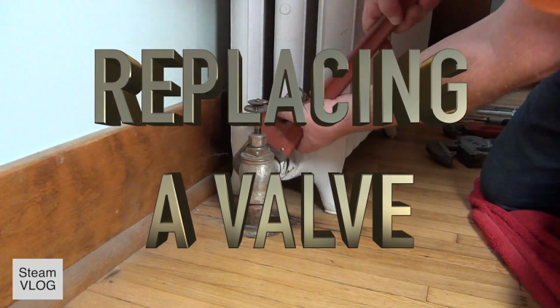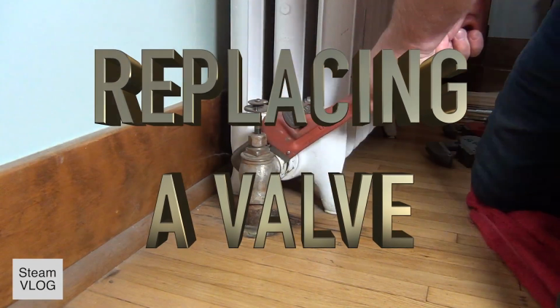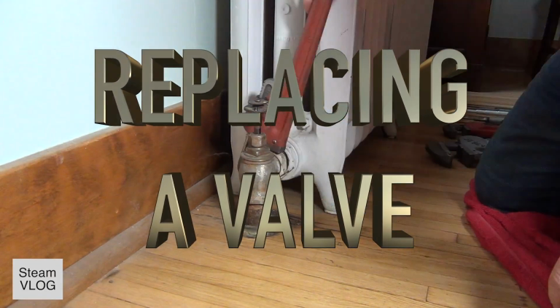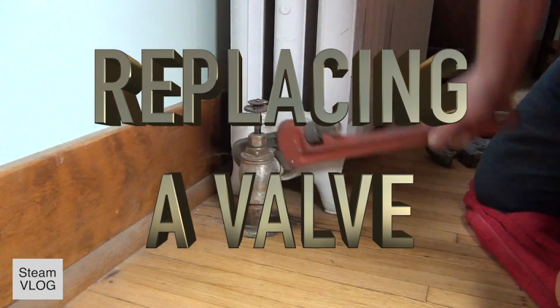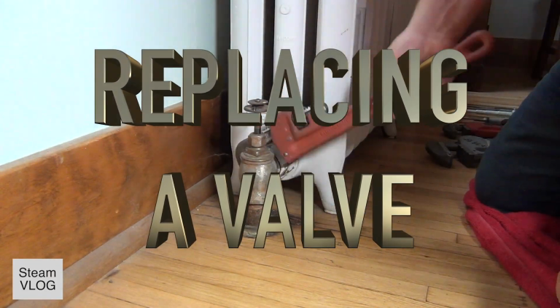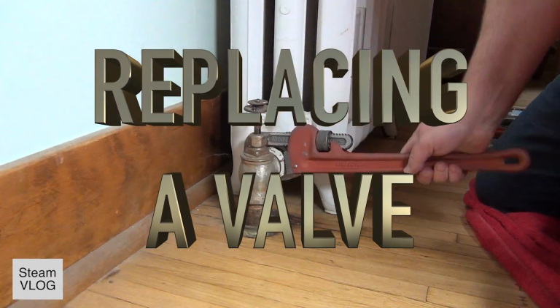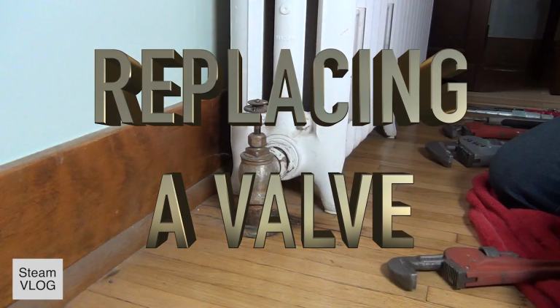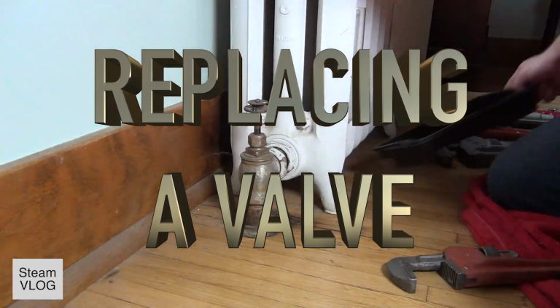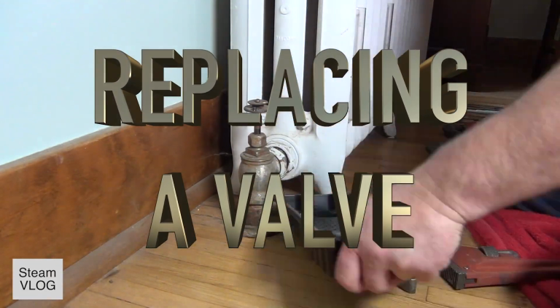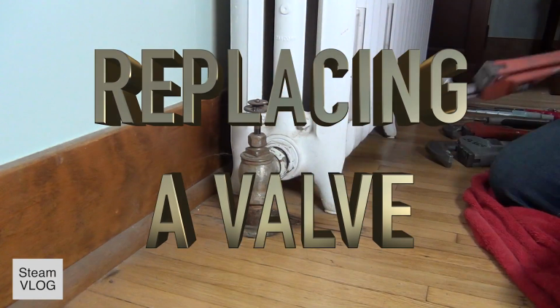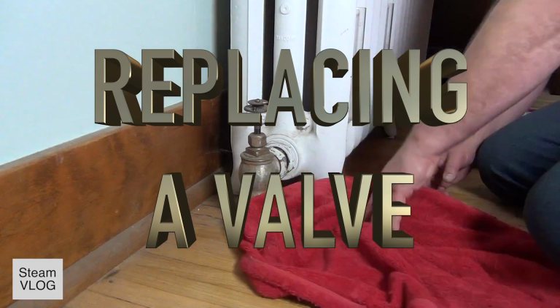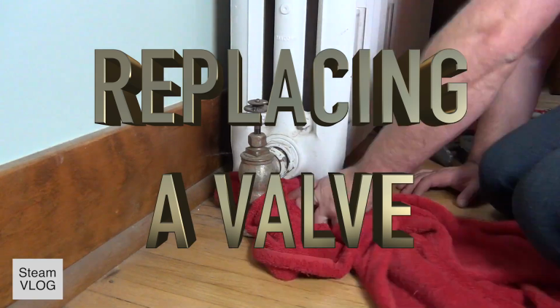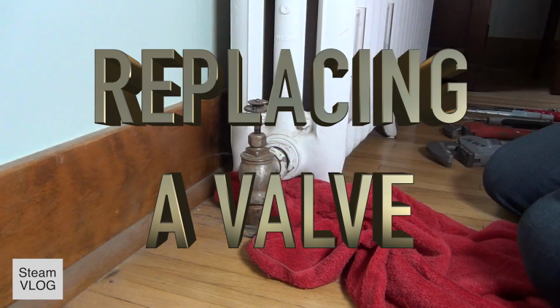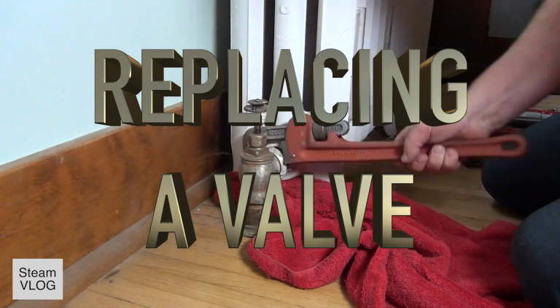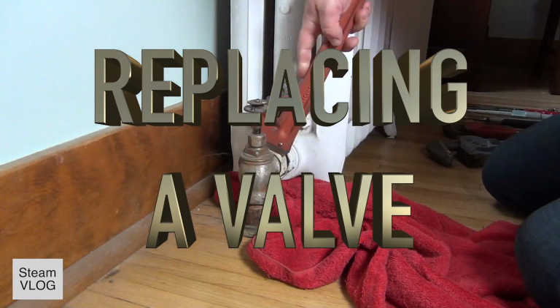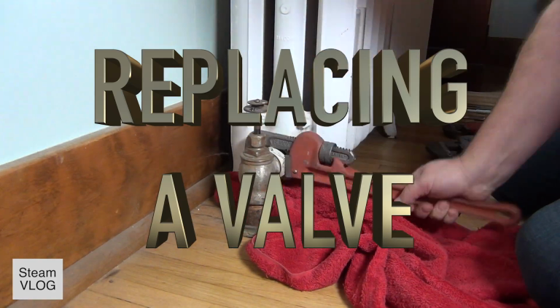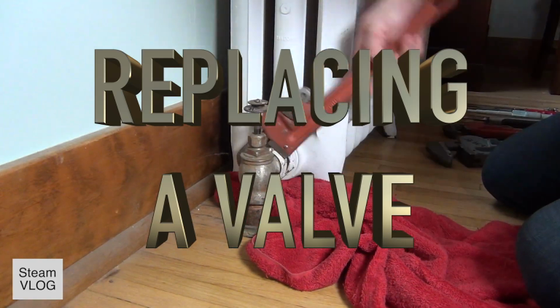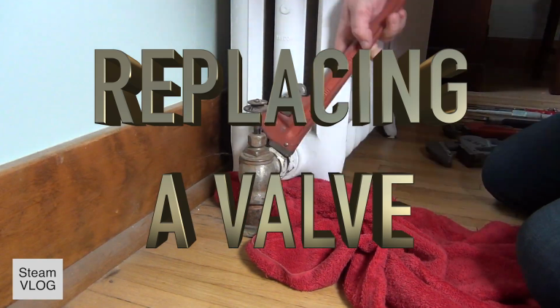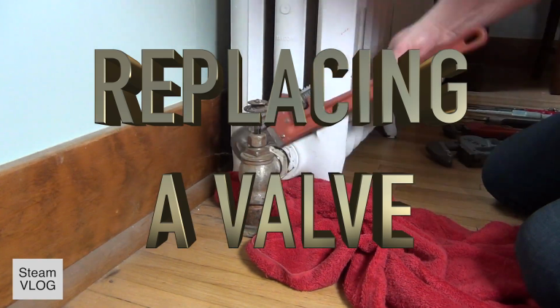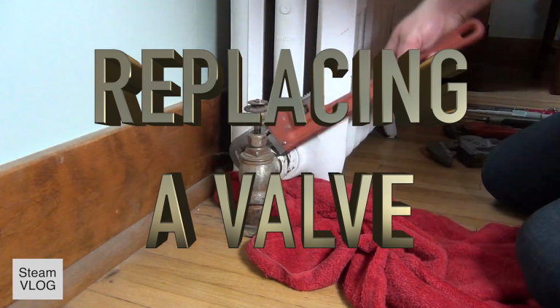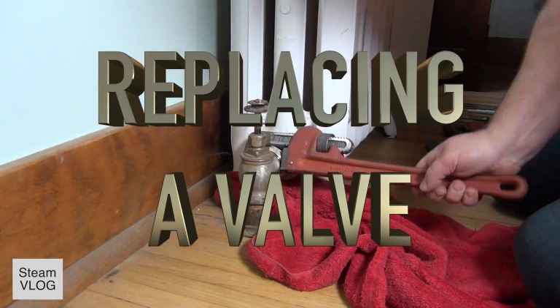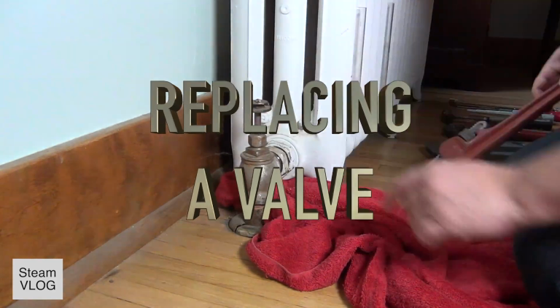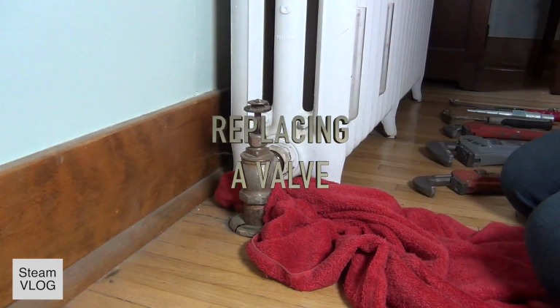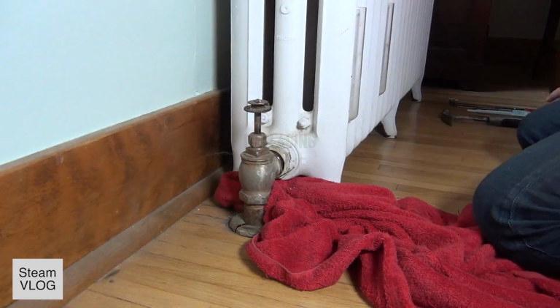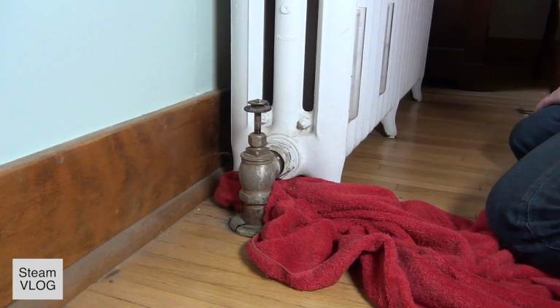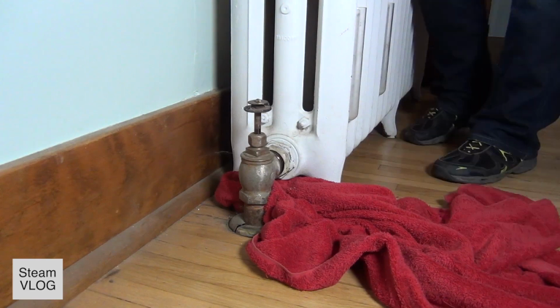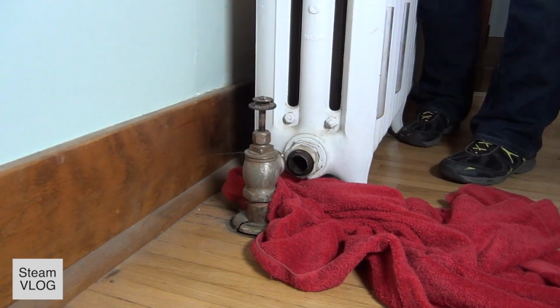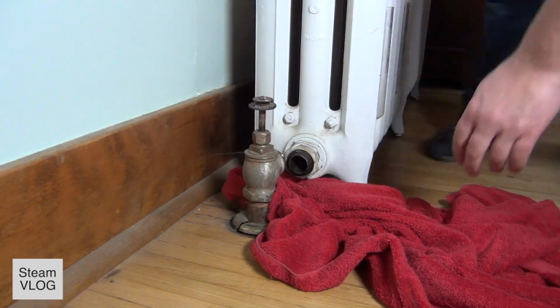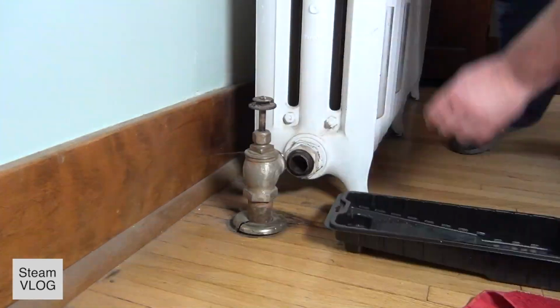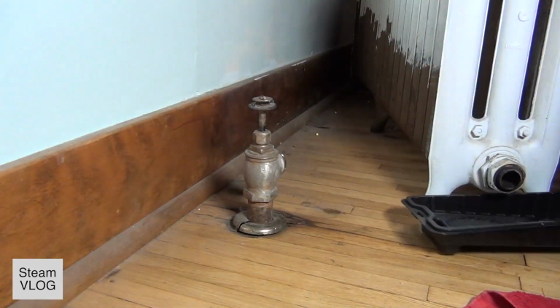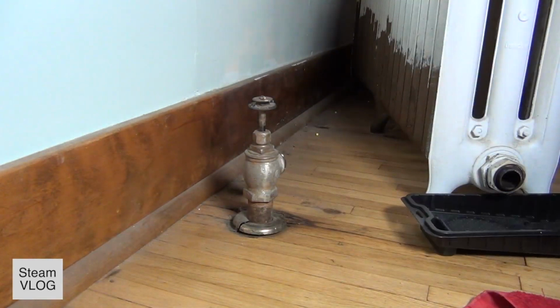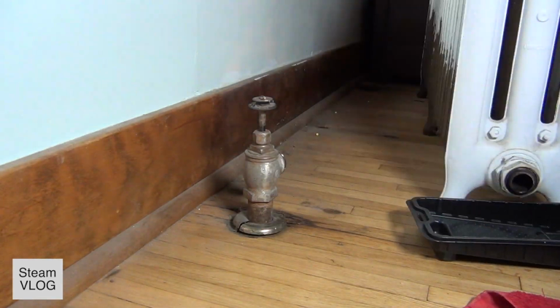I show here how to replace a valve. I play this whole thing in fast forward because it was my first one I did here and it takes a minute.